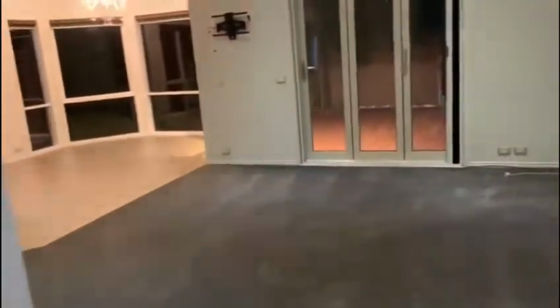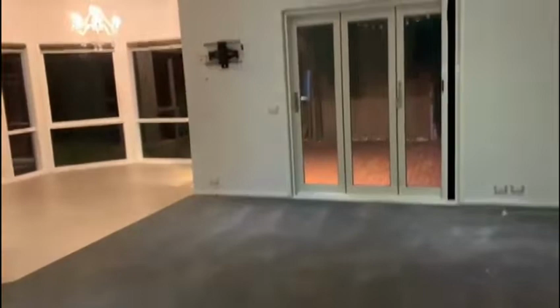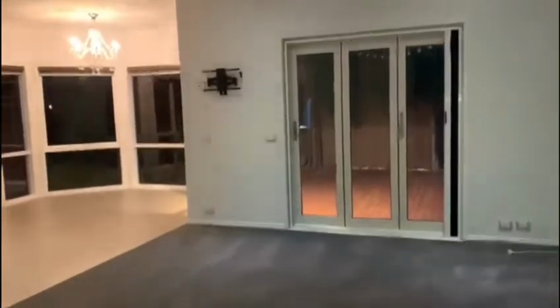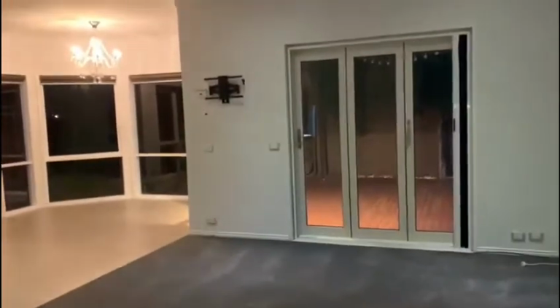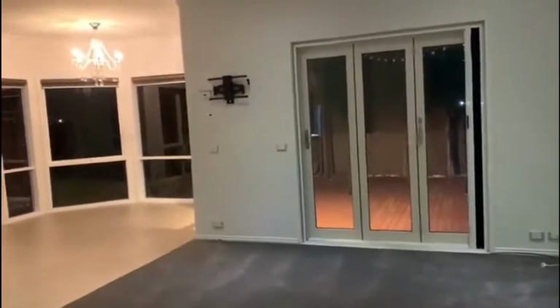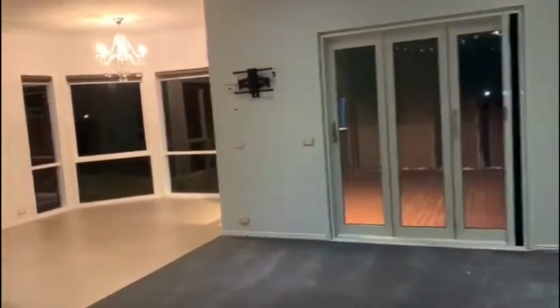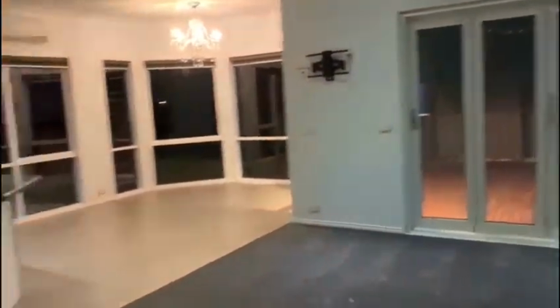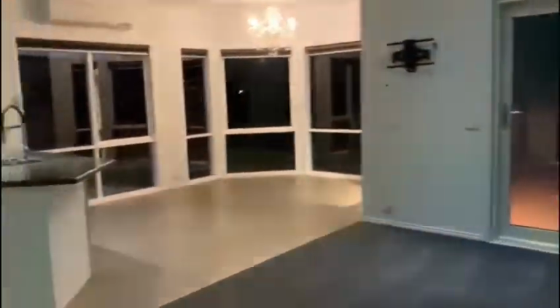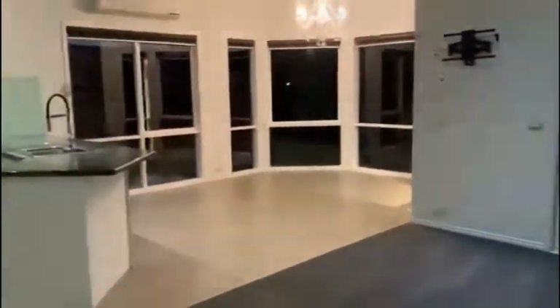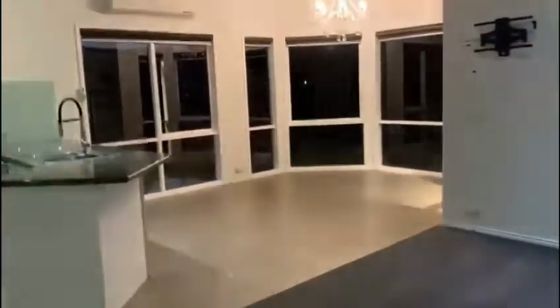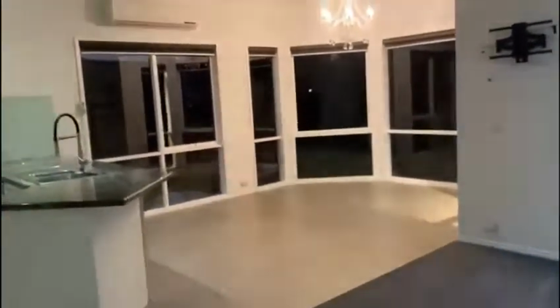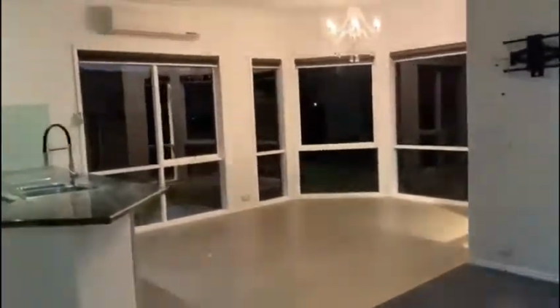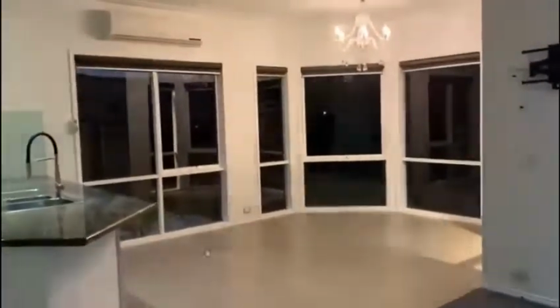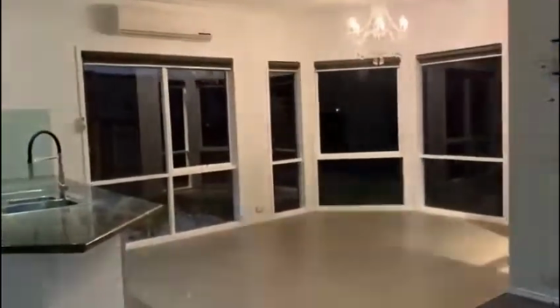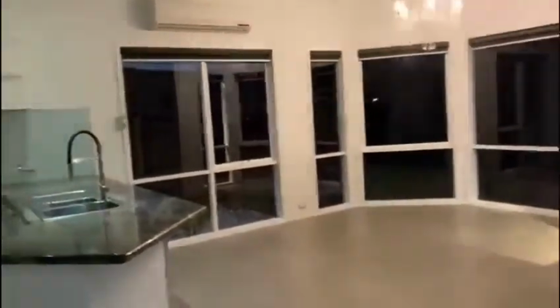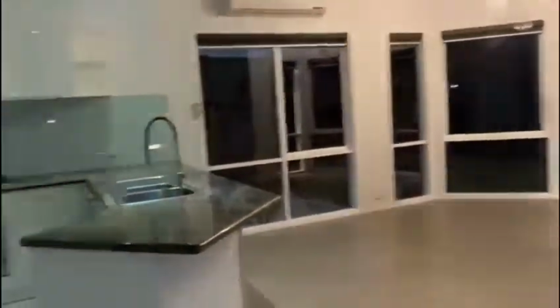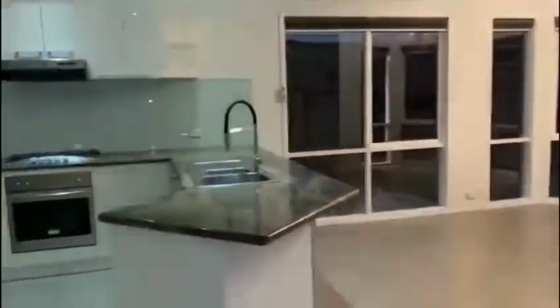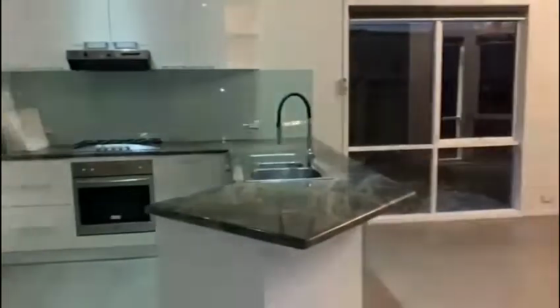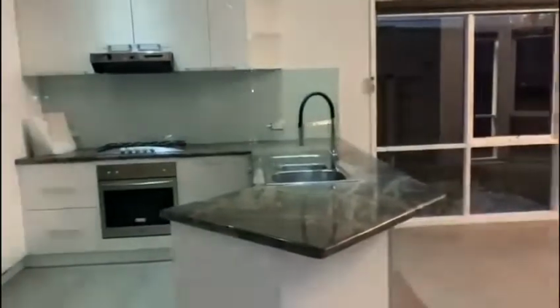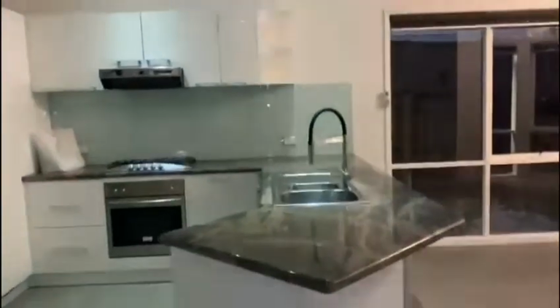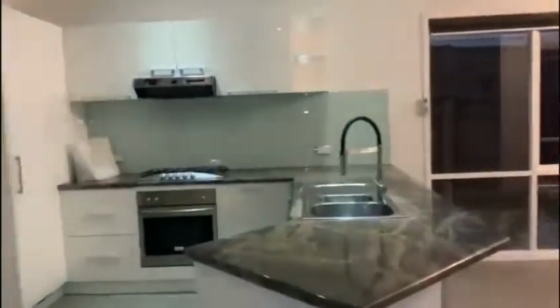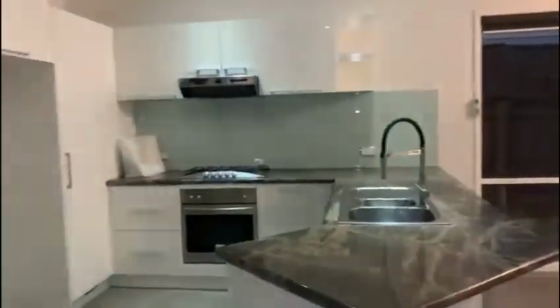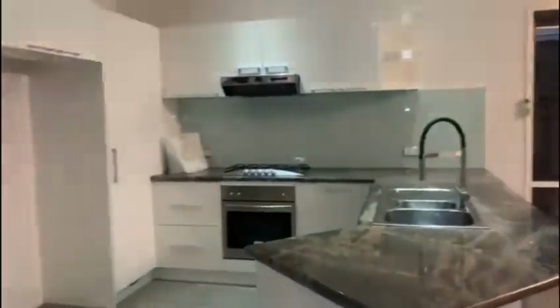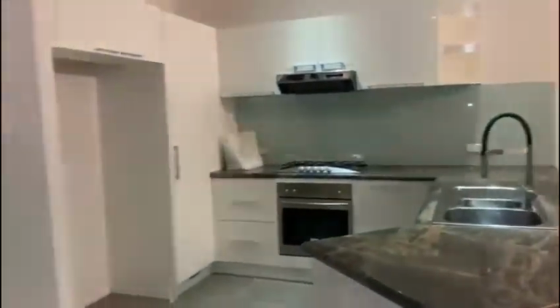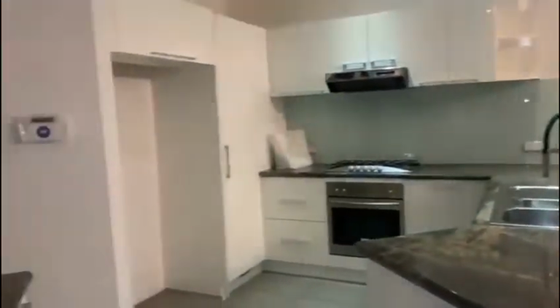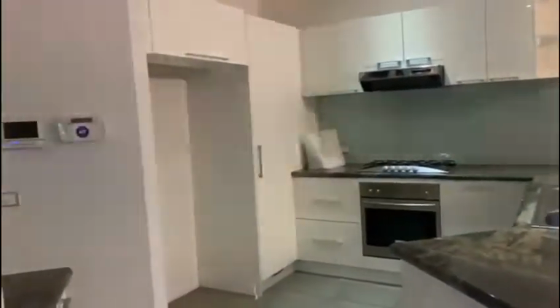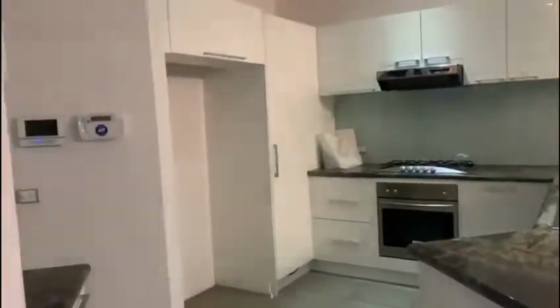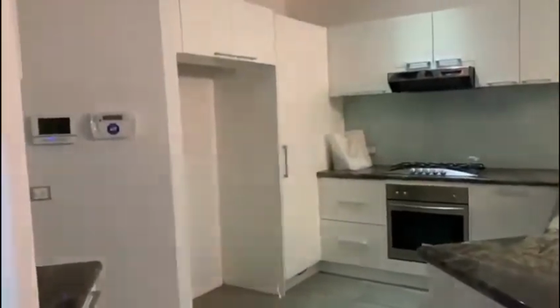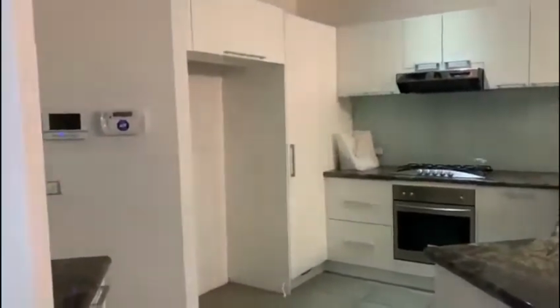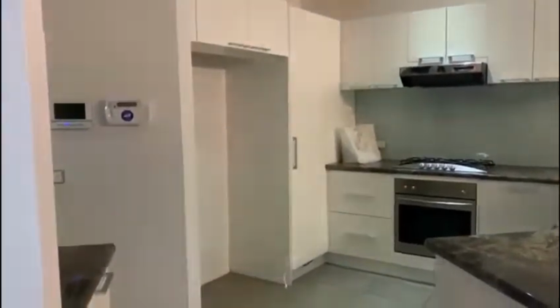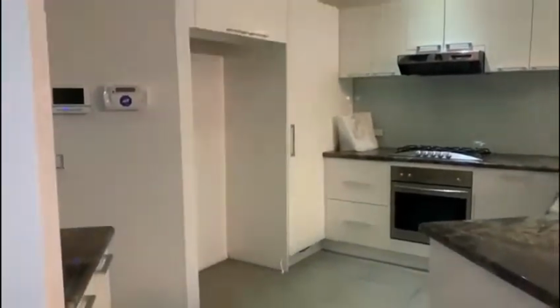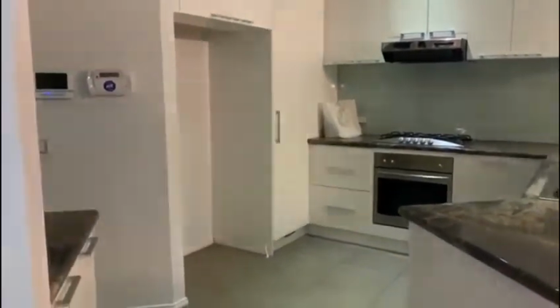Off the entry there's a large living area, kitchen and dining. The kitchen features a gas stove top, electric oven and dishwasher.